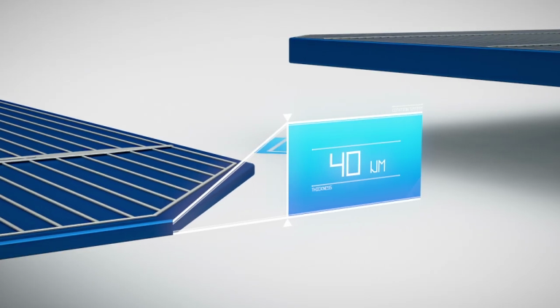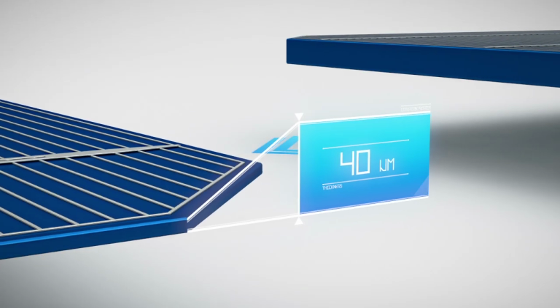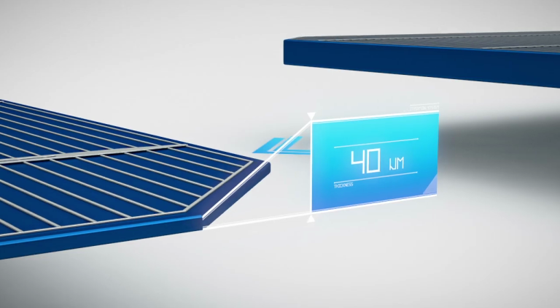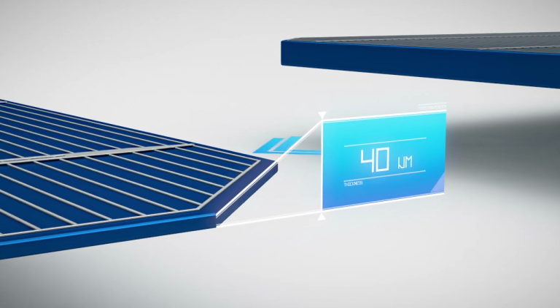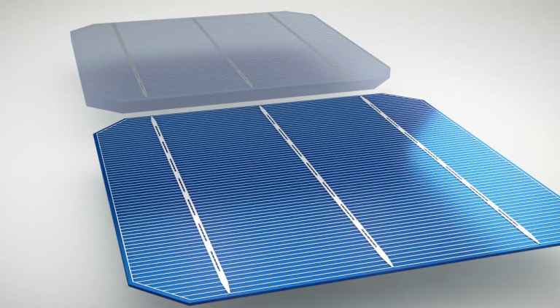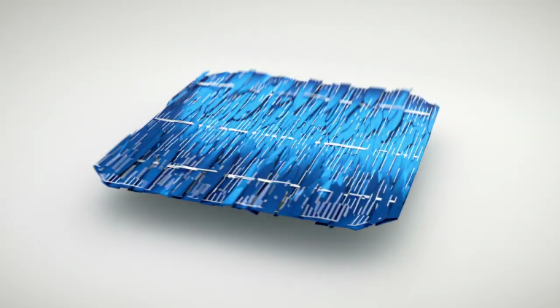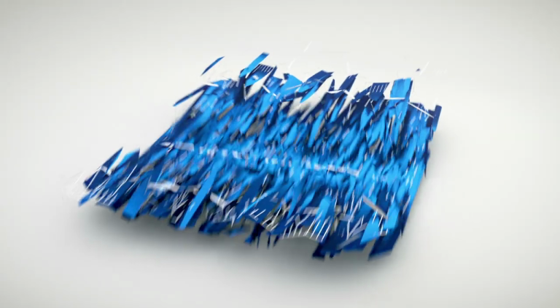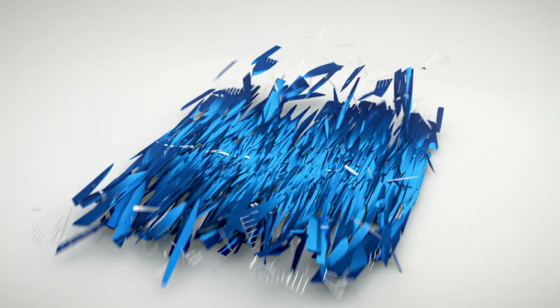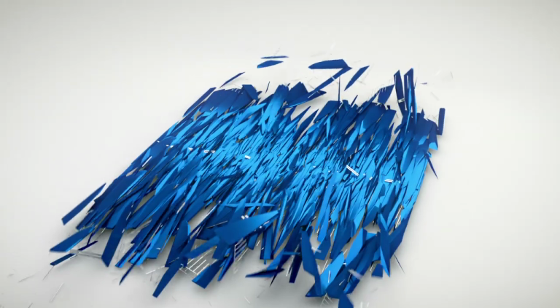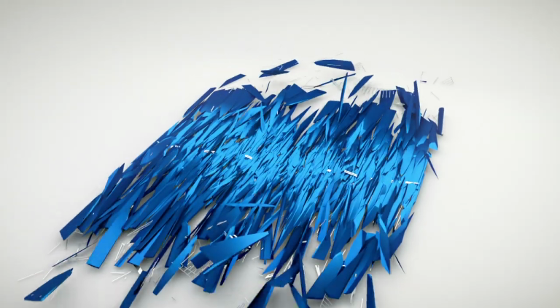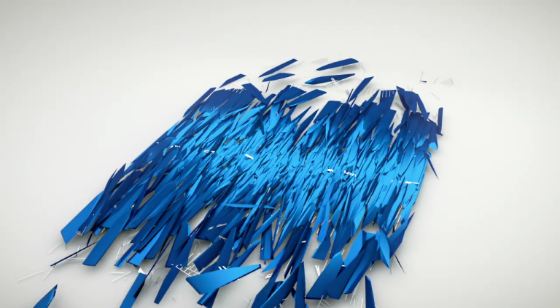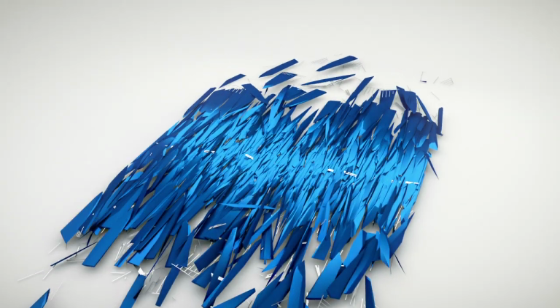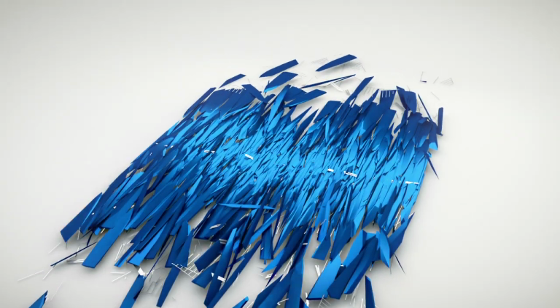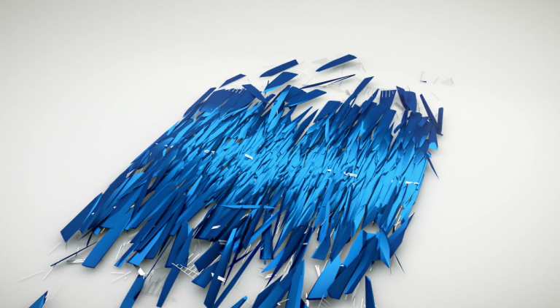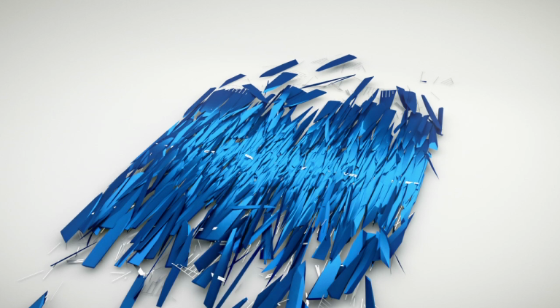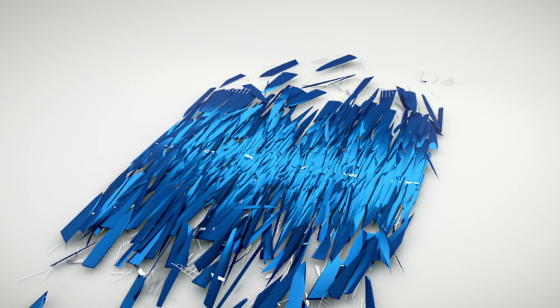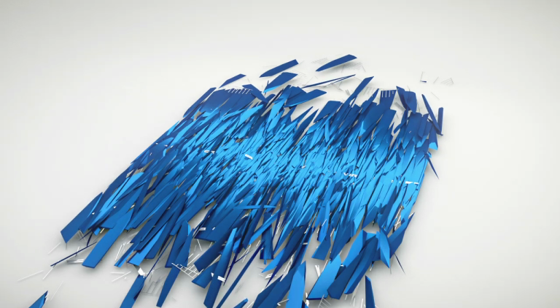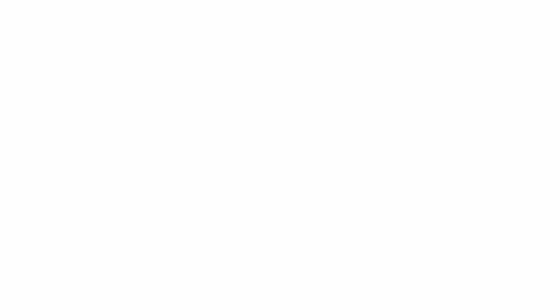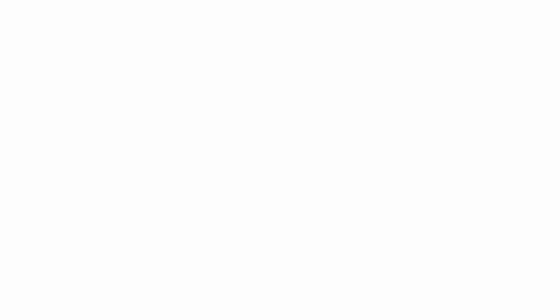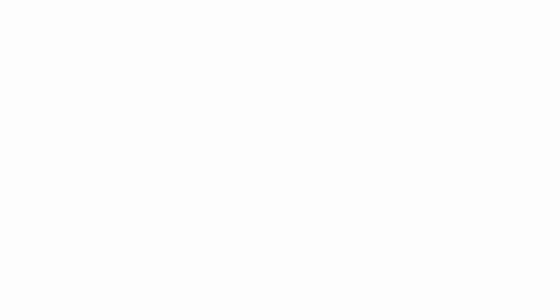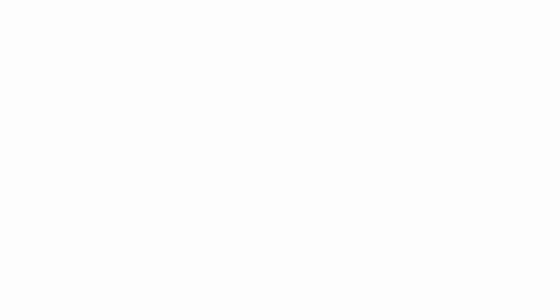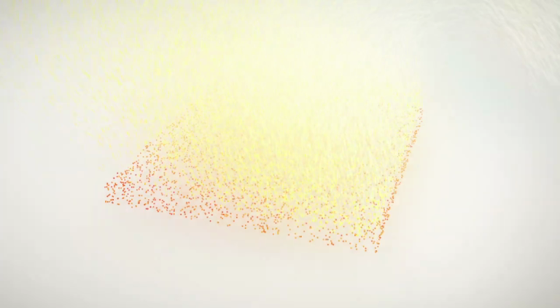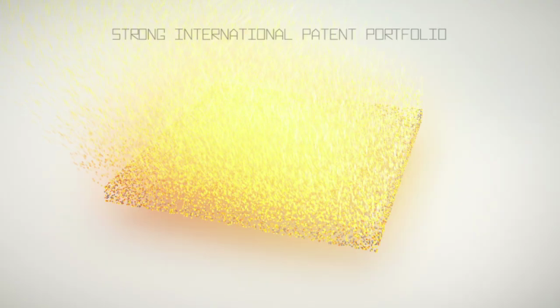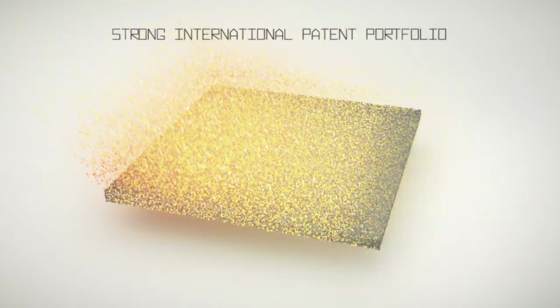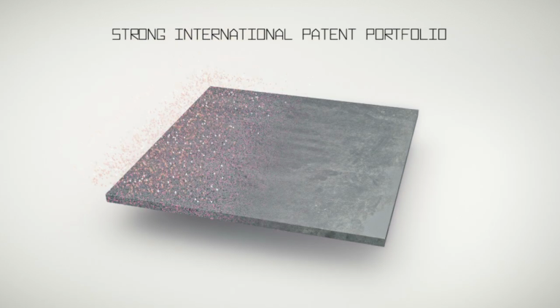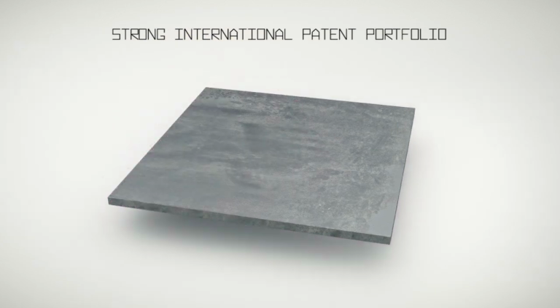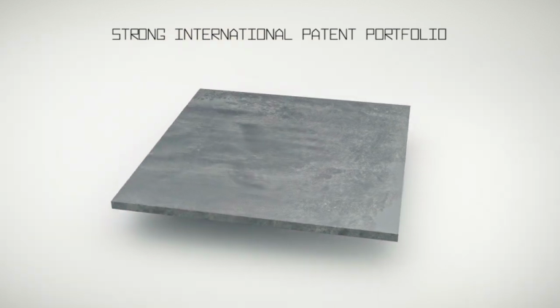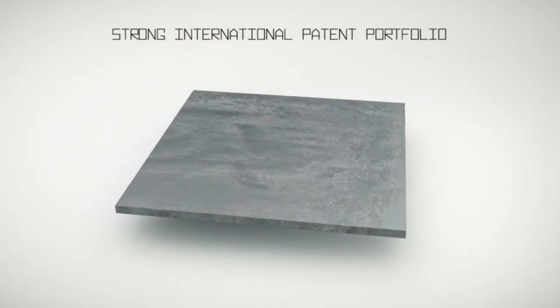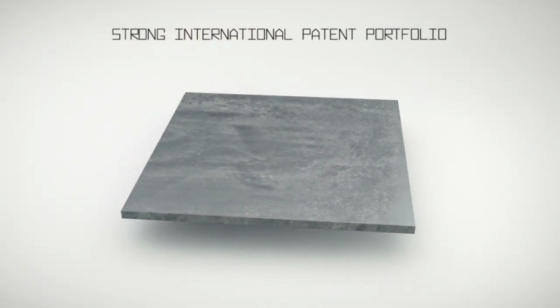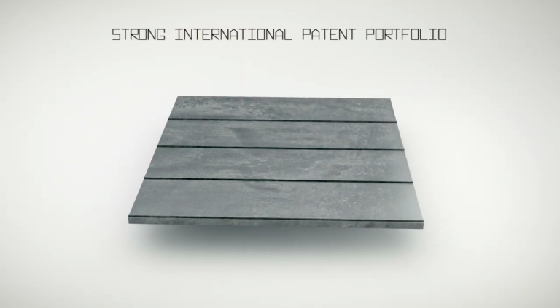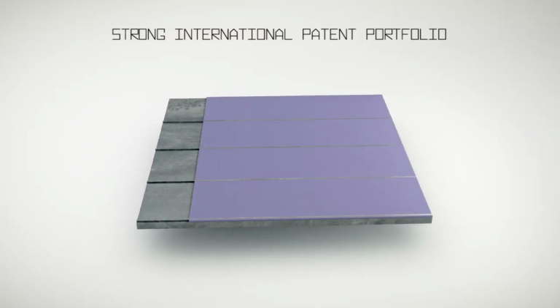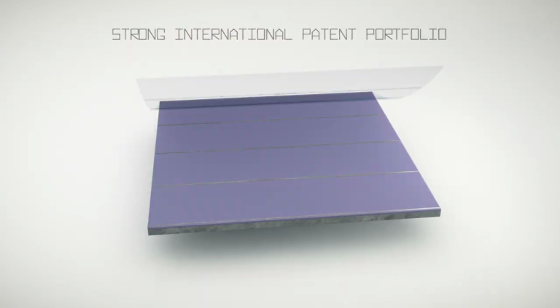Such thin foils would definitely break if they were introduced into standard production lines. The solution proposed by STYLE is based on the use of a ceramic support prepared by sintering from low-cost powders of silicon, on which is bonded a very thin foil of monocrystalline silicon.